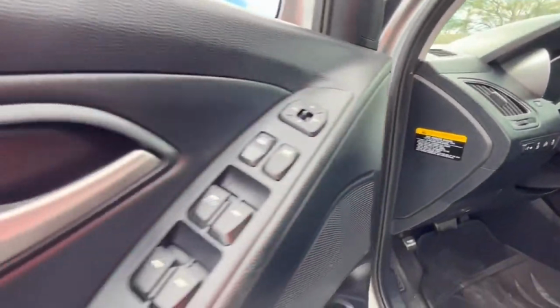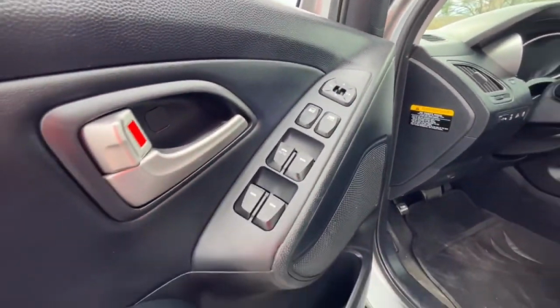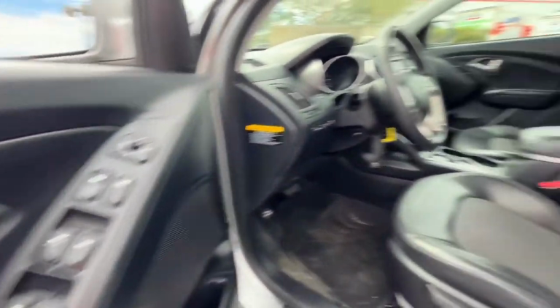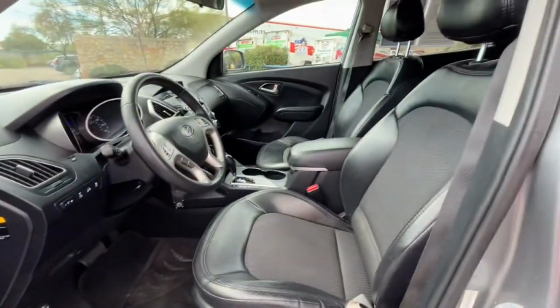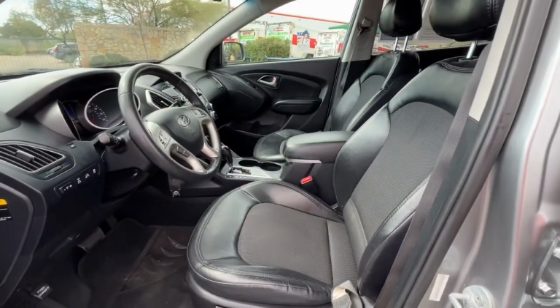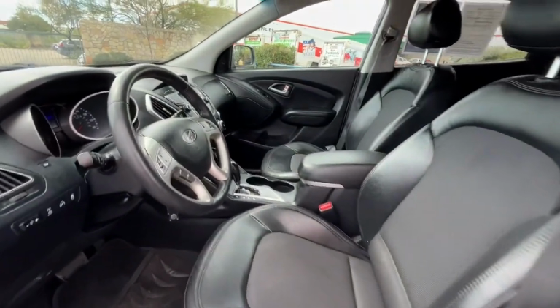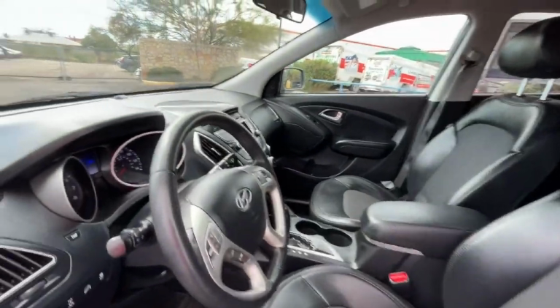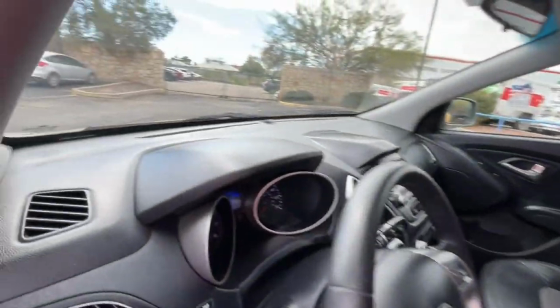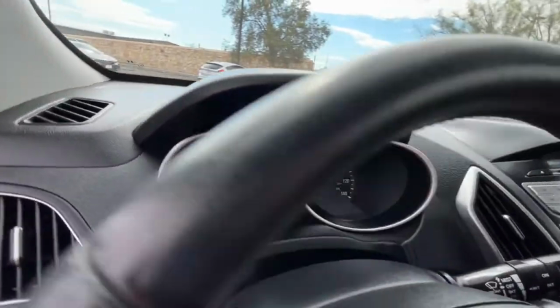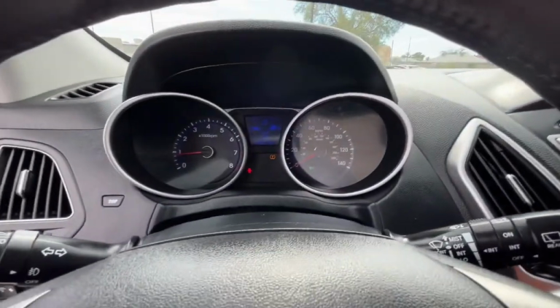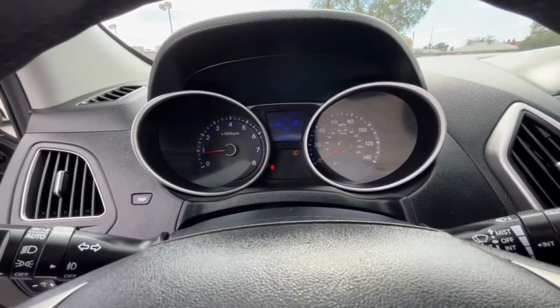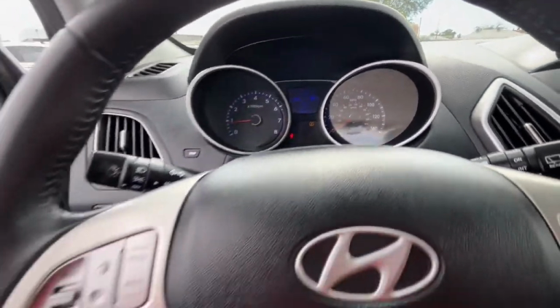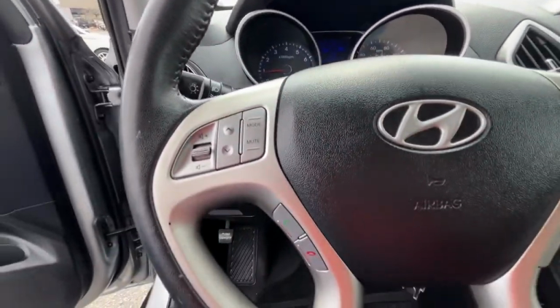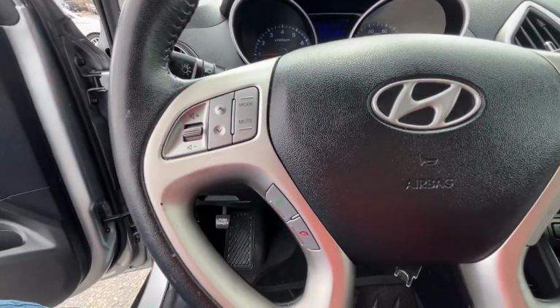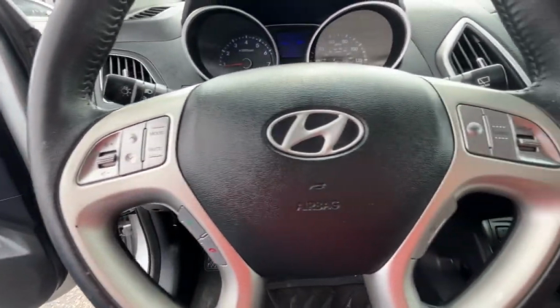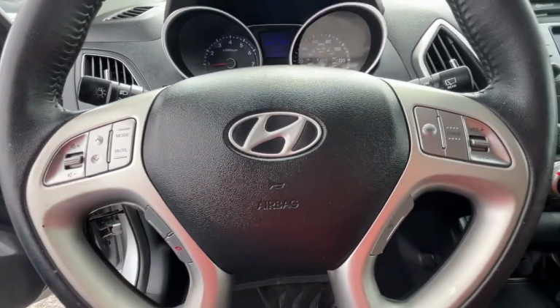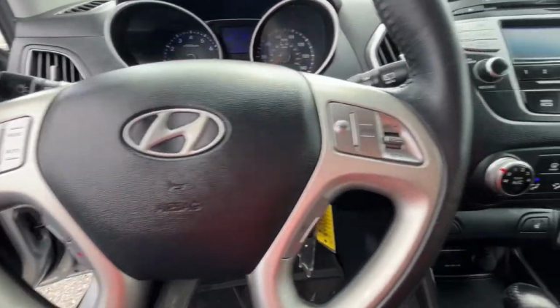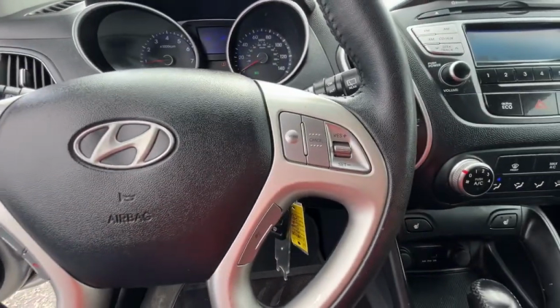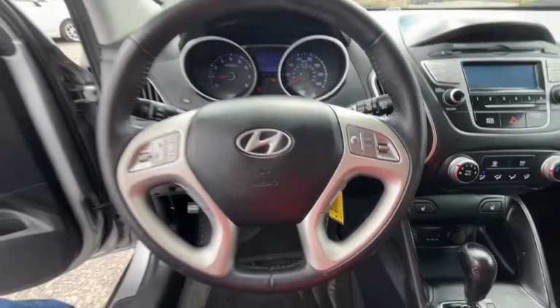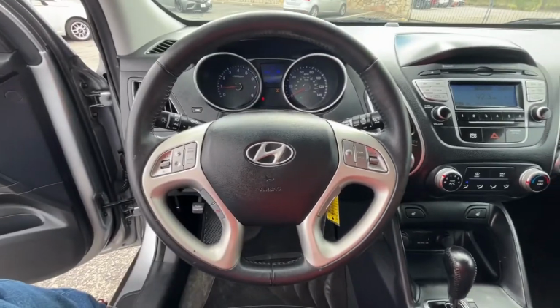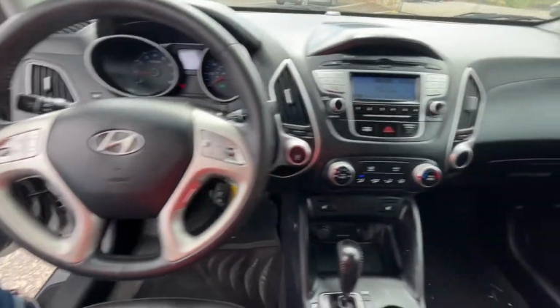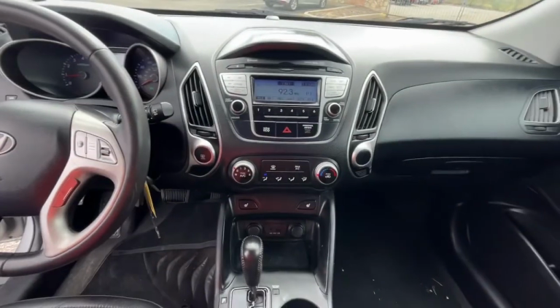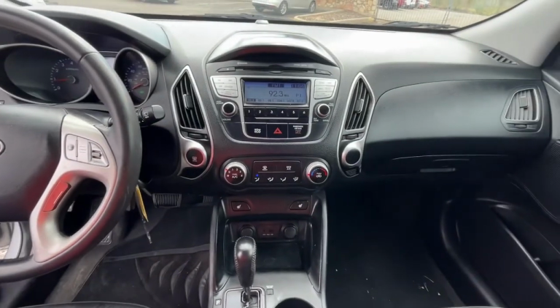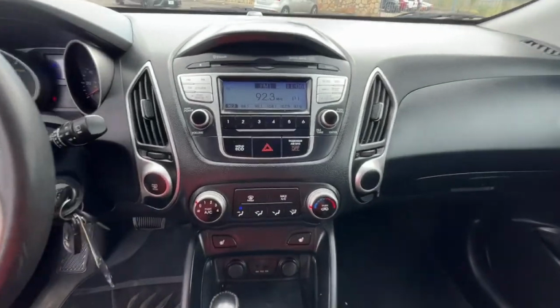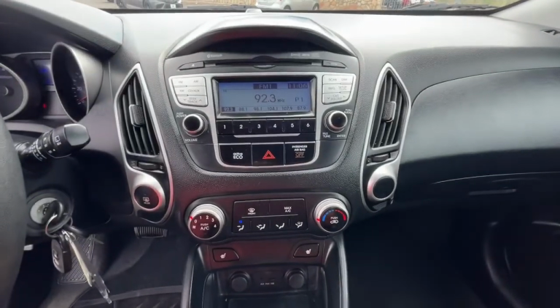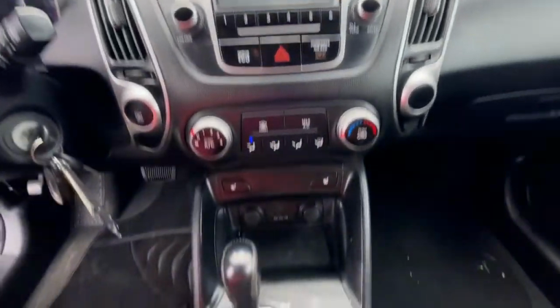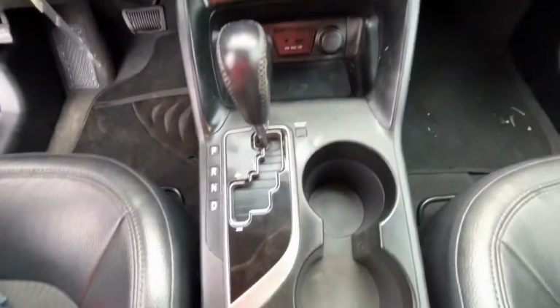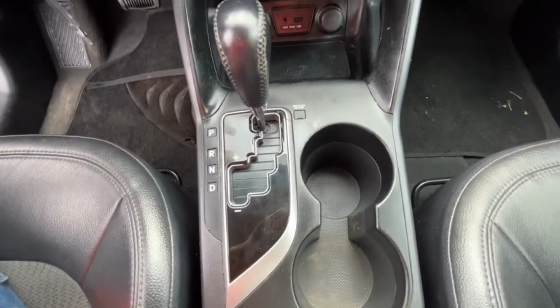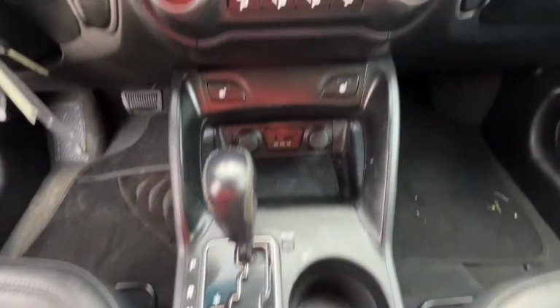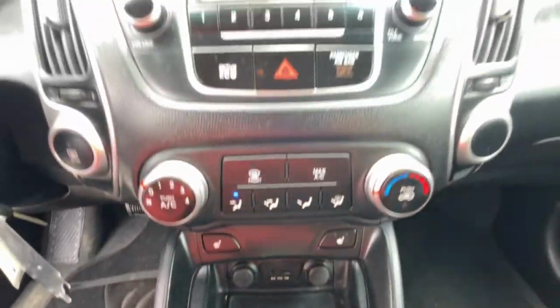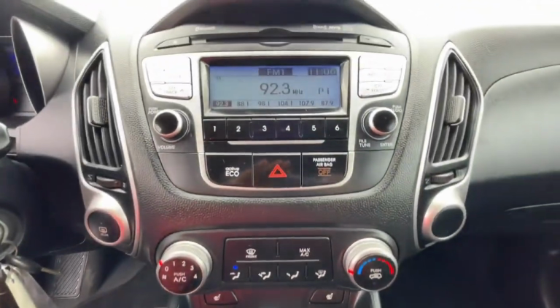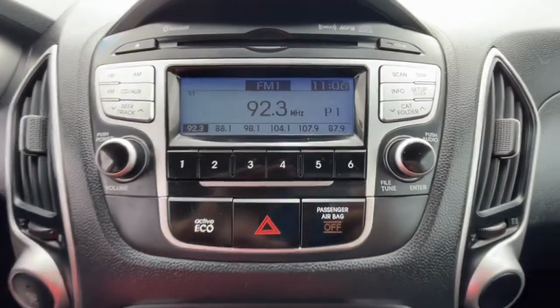Its meticulous quality of construction, standard touchscreen infotainment and driver assistance features, European sensibility, and smooth, refined ride infuse every journey with confidence and satisfaction. The following are some of this vehicle's highlighted options.